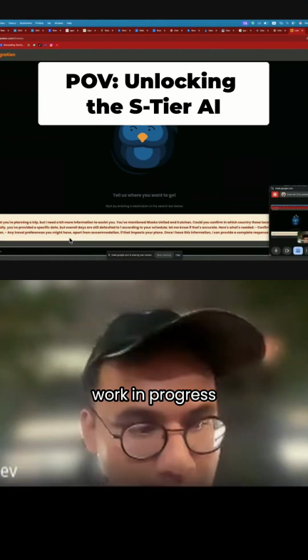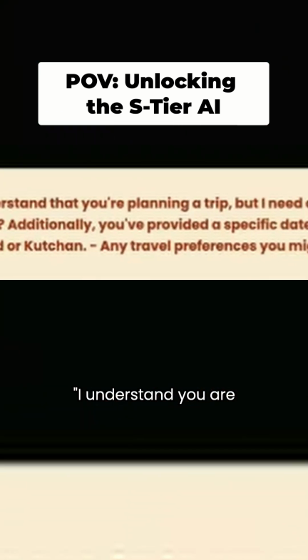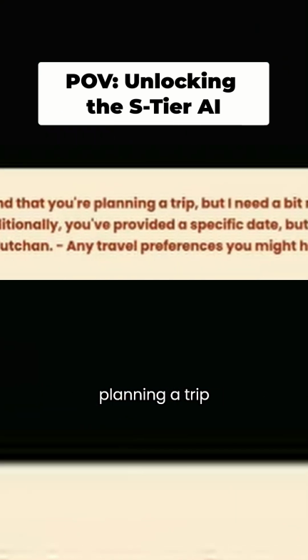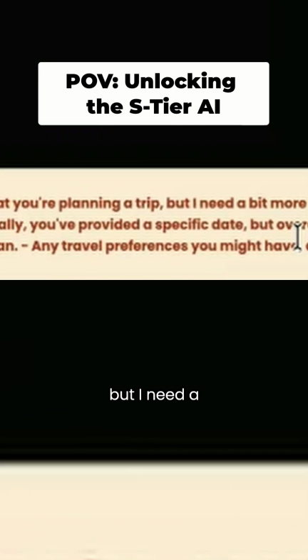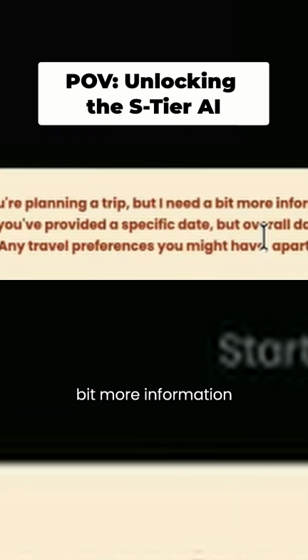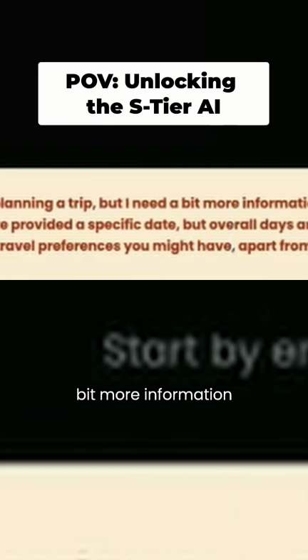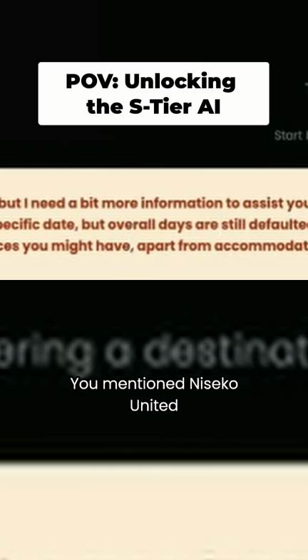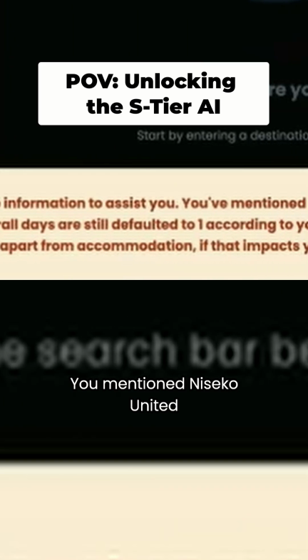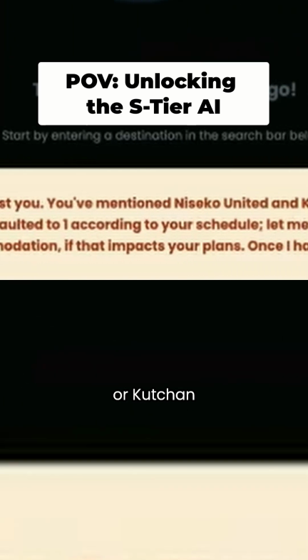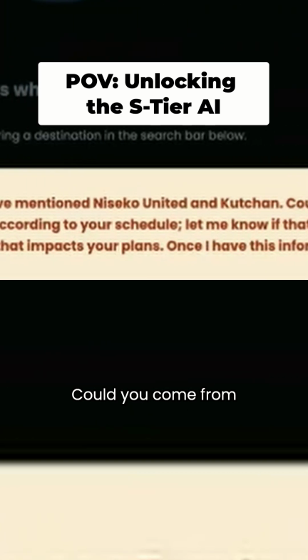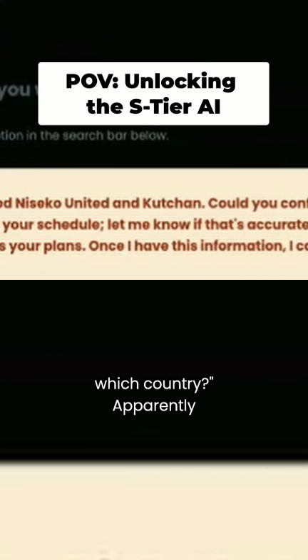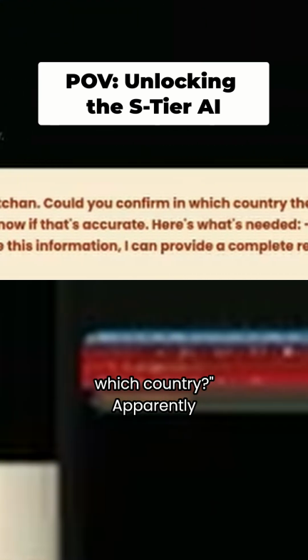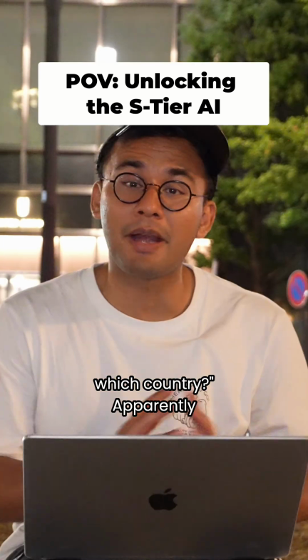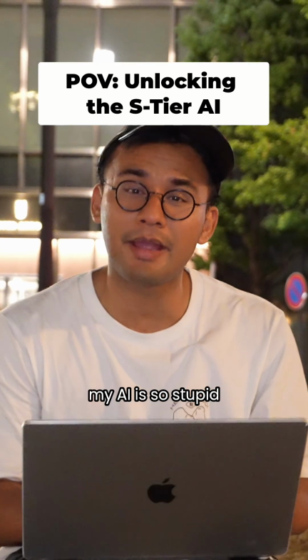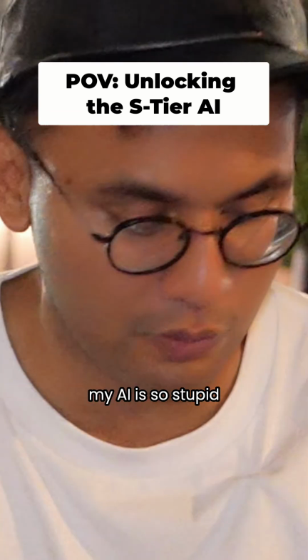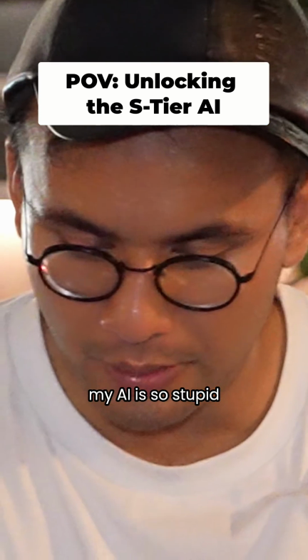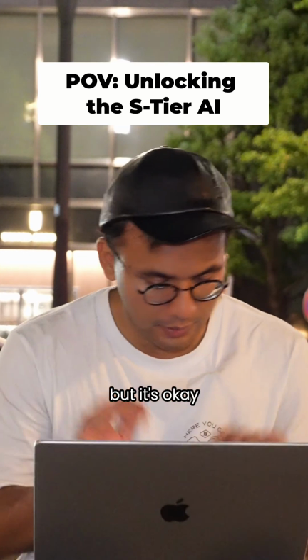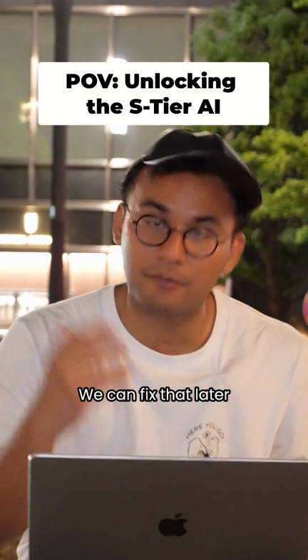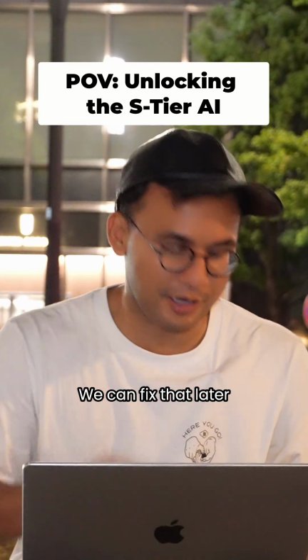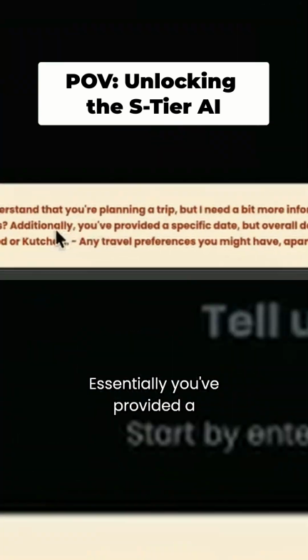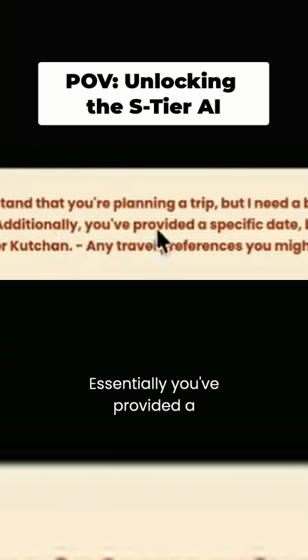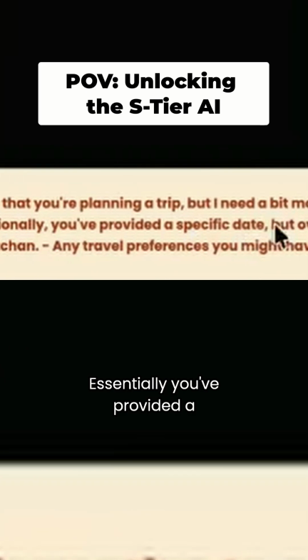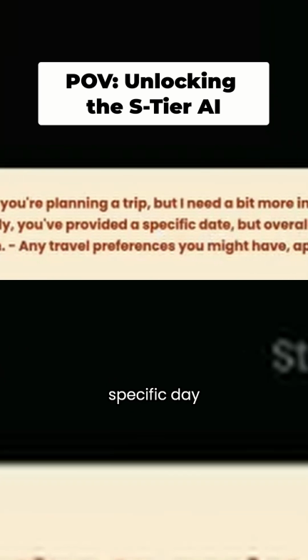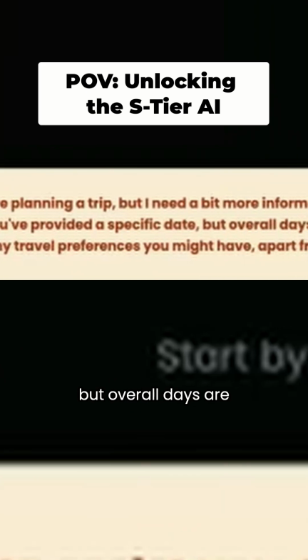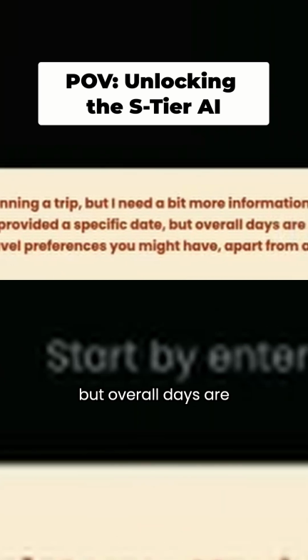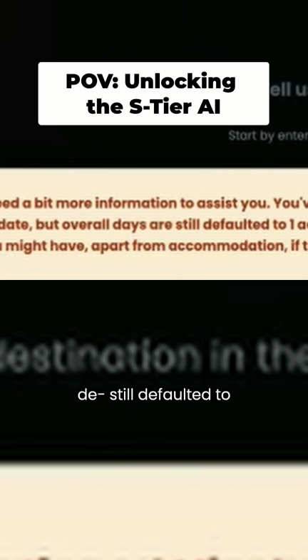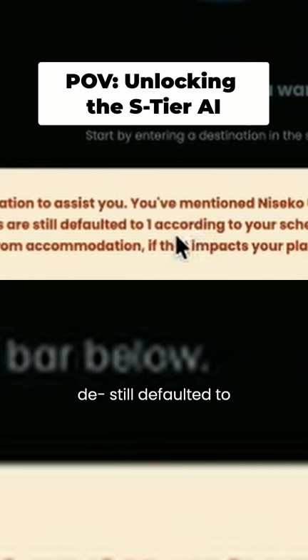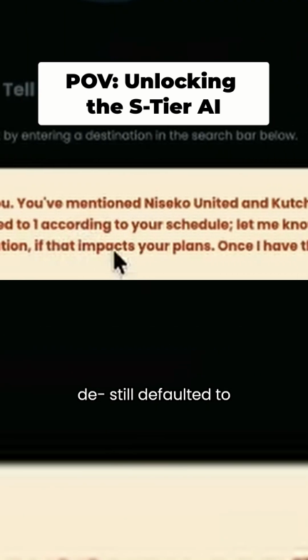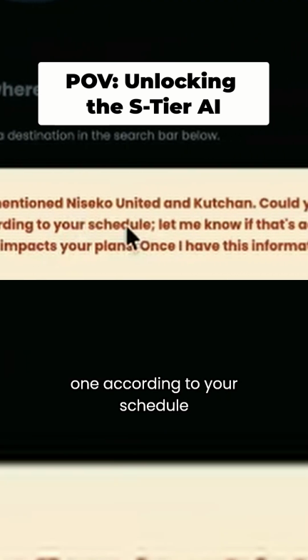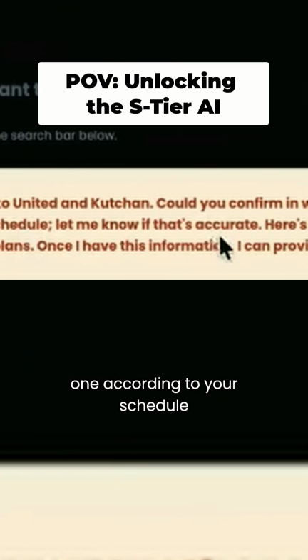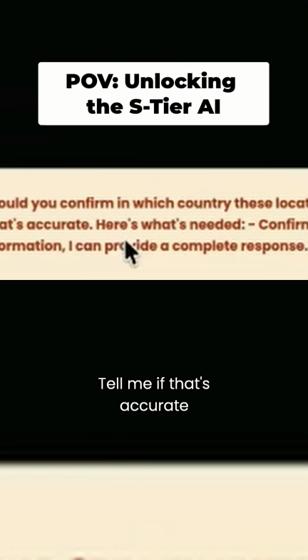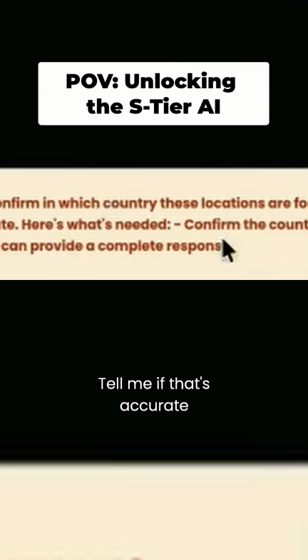The AI says: 'I understand you're planning a trip, but I need a bit more information. You mentioned Niseko United Okuichang — you come from which country?' Apparently my AI is a bit stupid, but it's okay, we can fix that later. Additionally, you've provided a specific day, but overall the days are still defaulted to one according to your schedule — let me know if that's accurate.